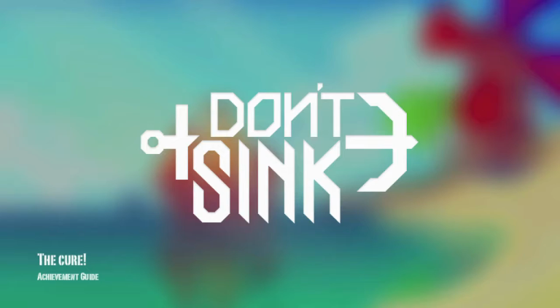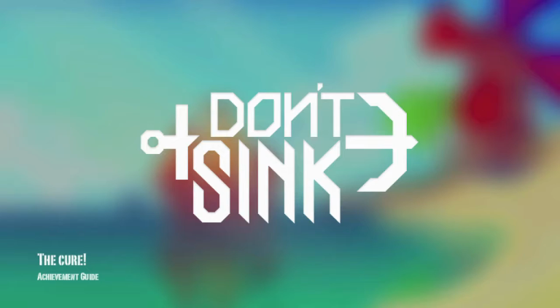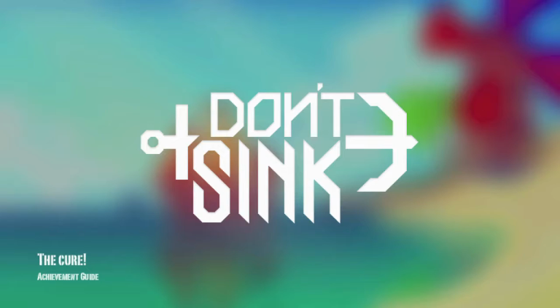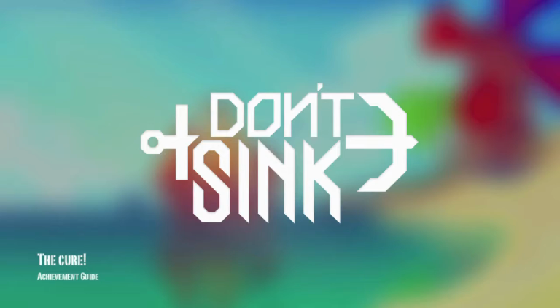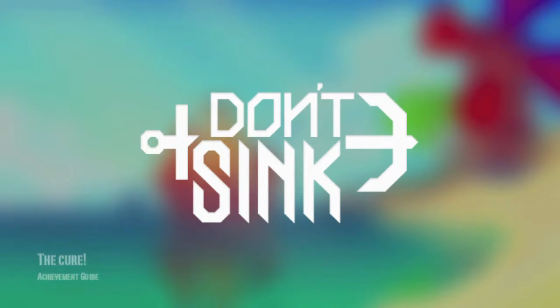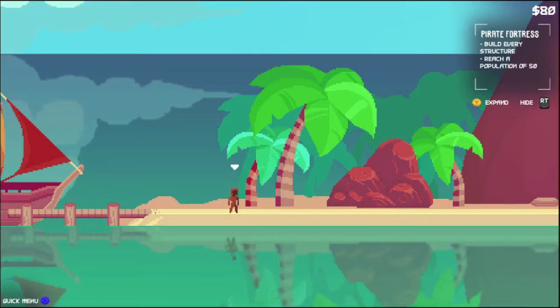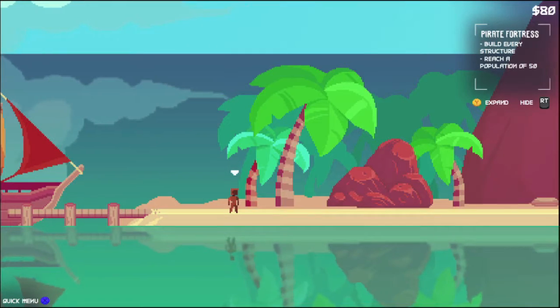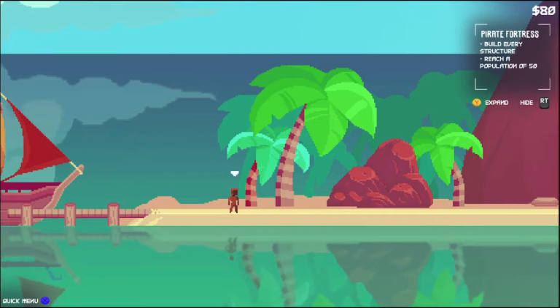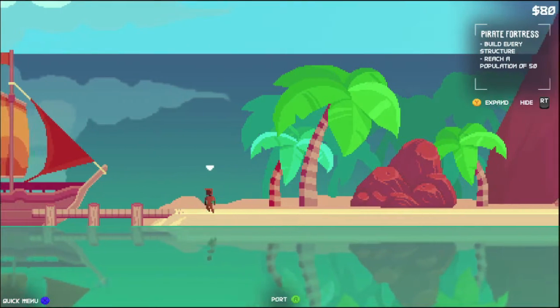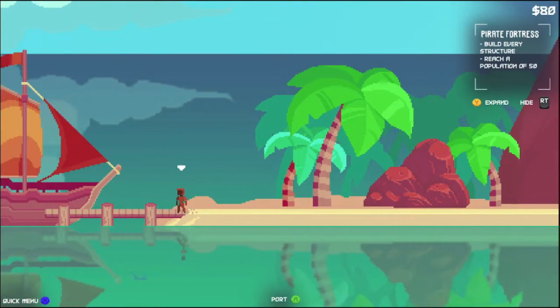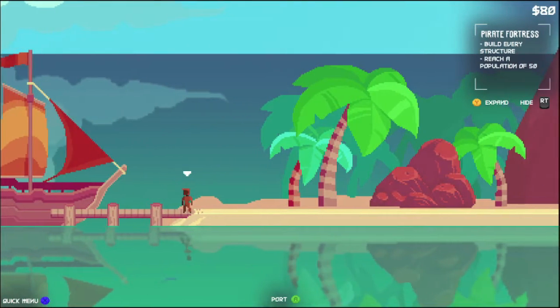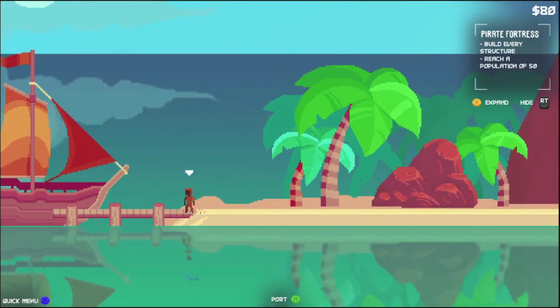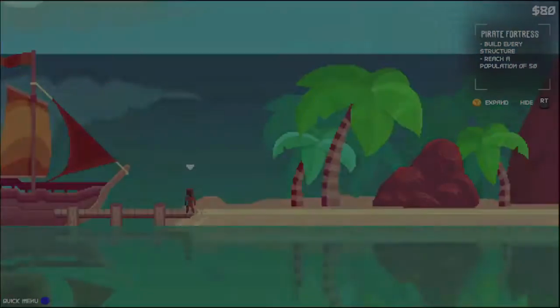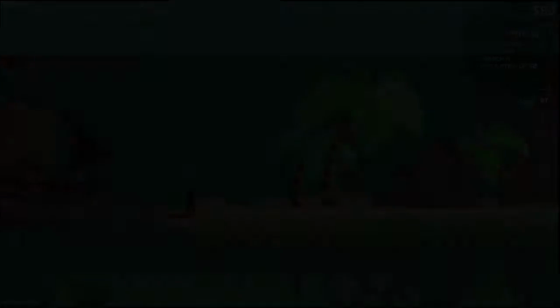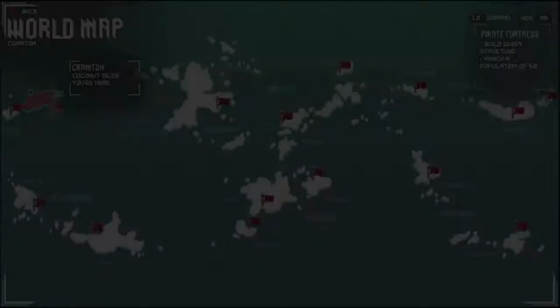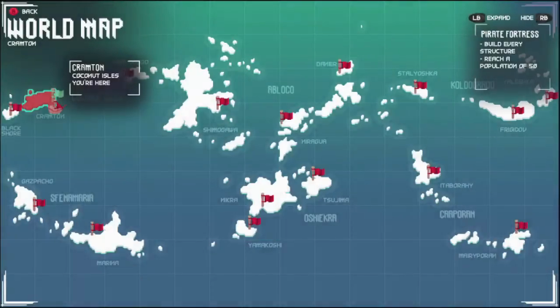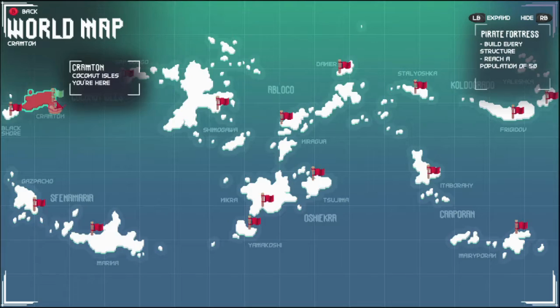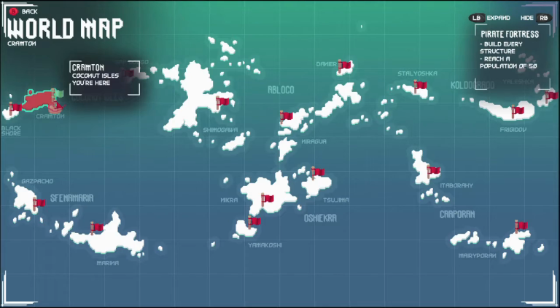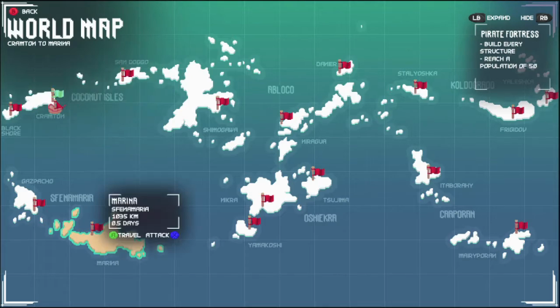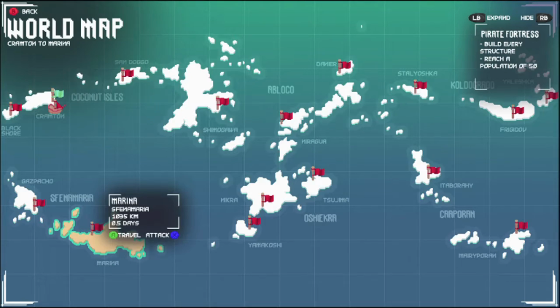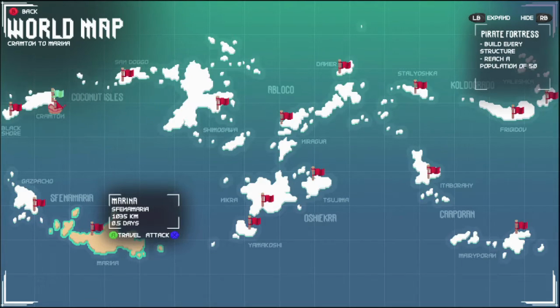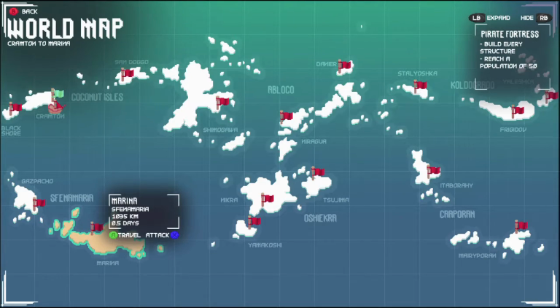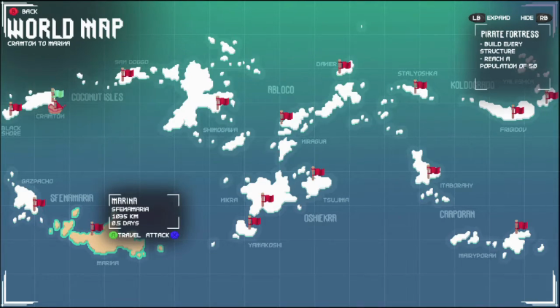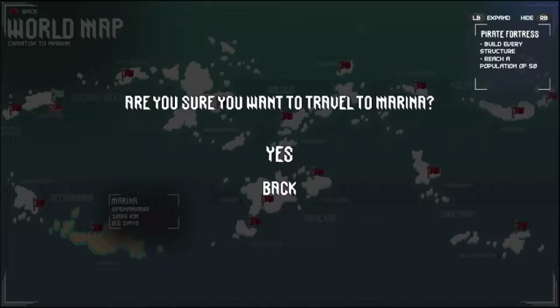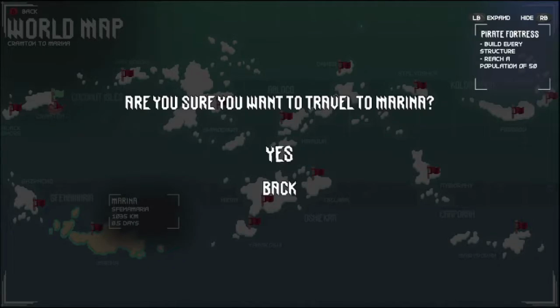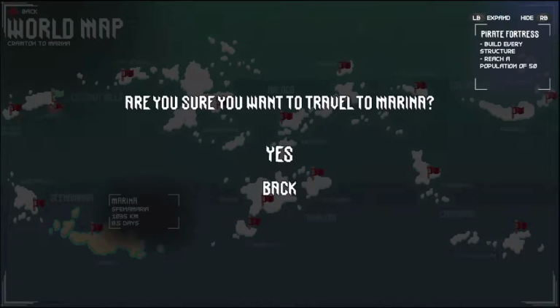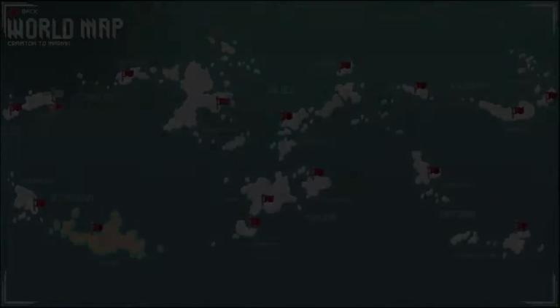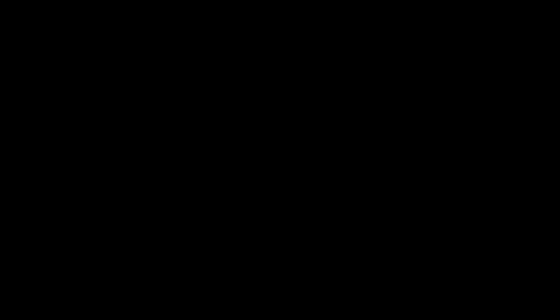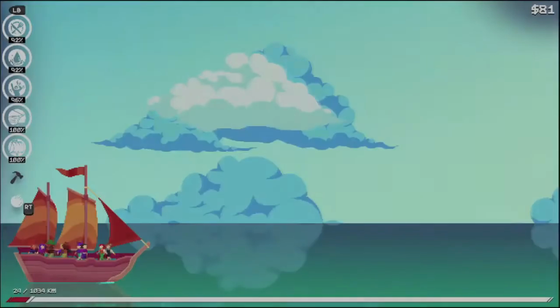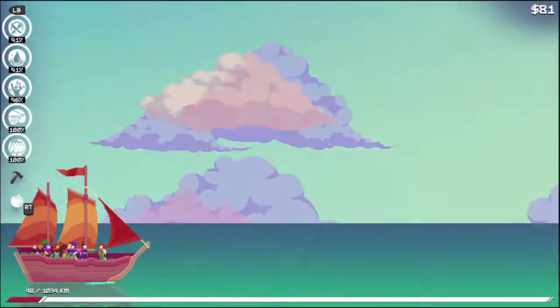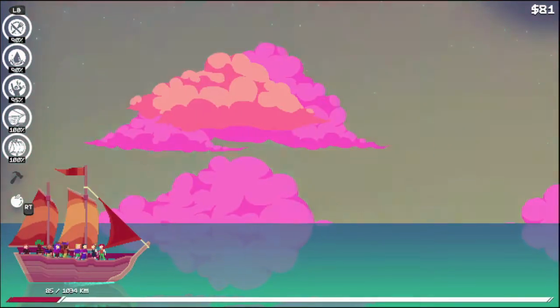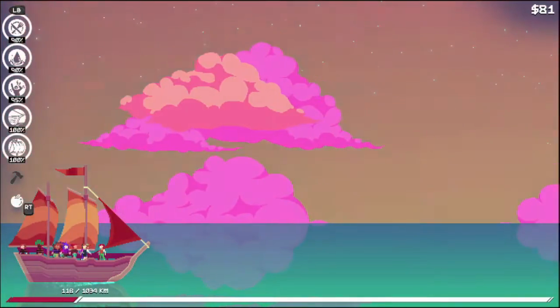This can be done as soon as you have control of your character and have access to the seas. Make sure you head on over to Marina — it's the south island right here.